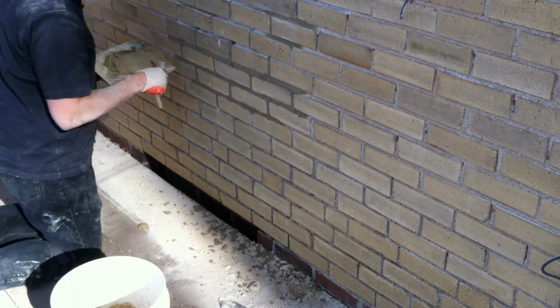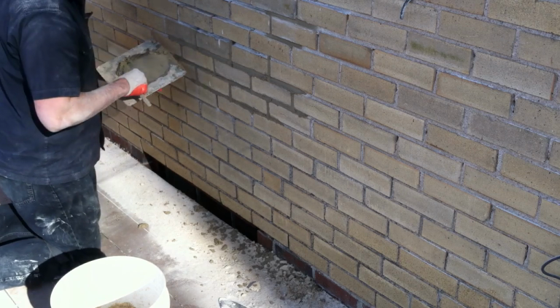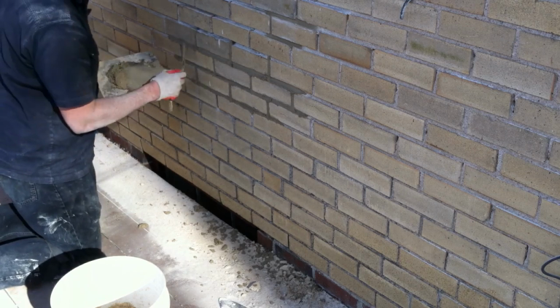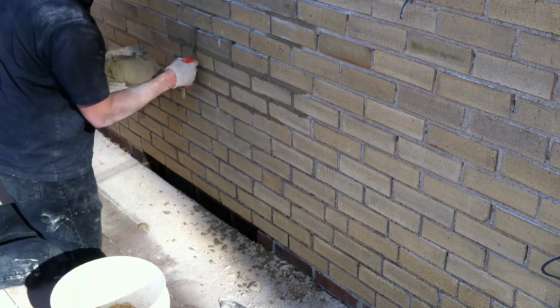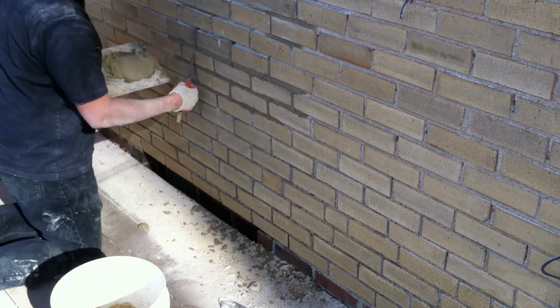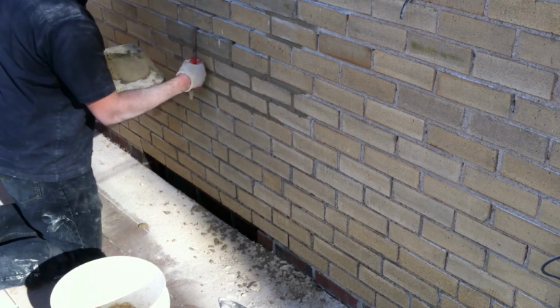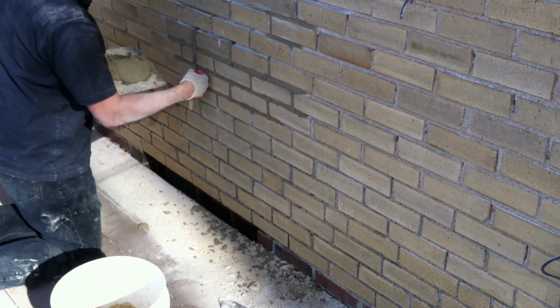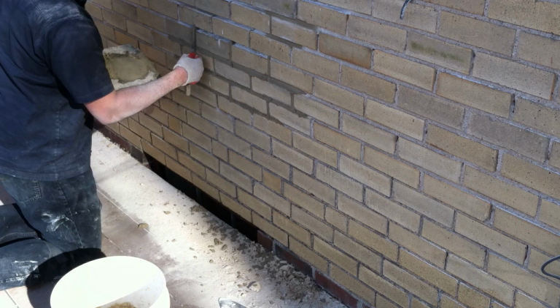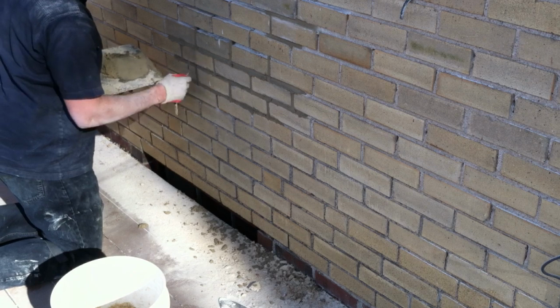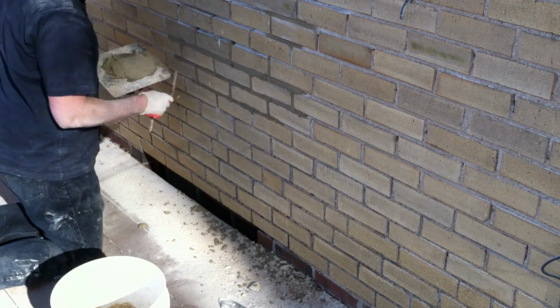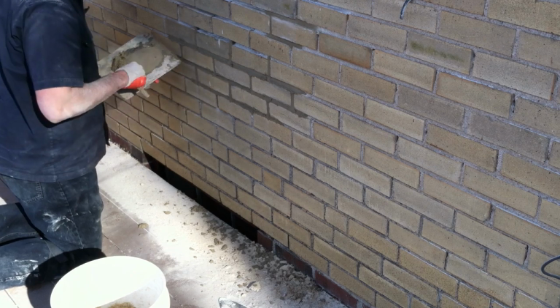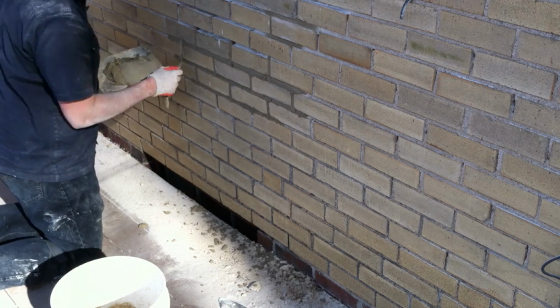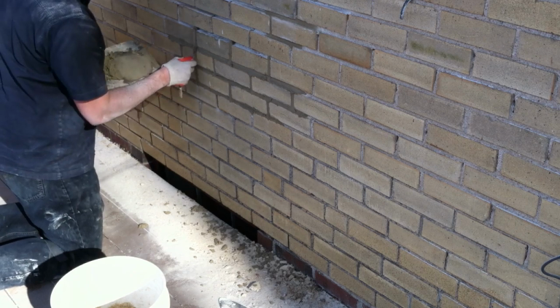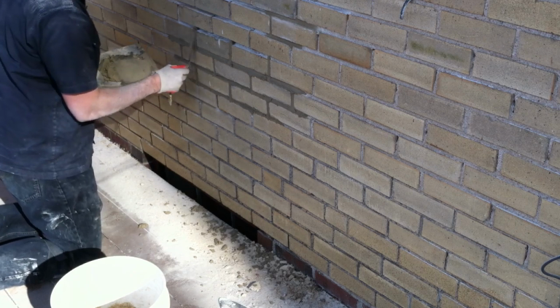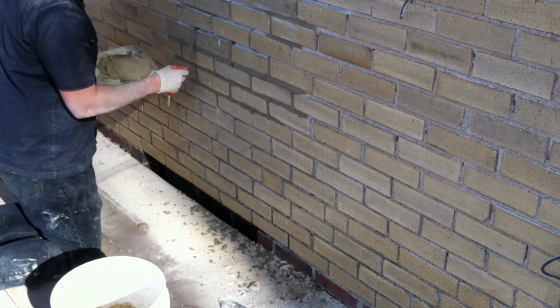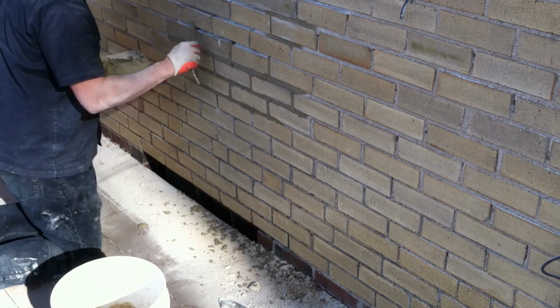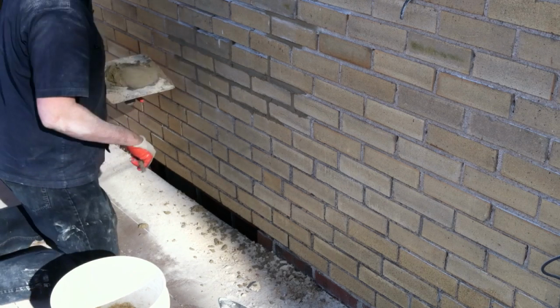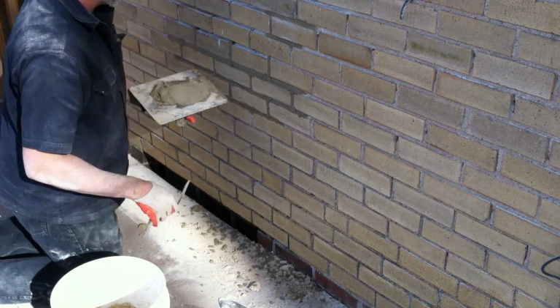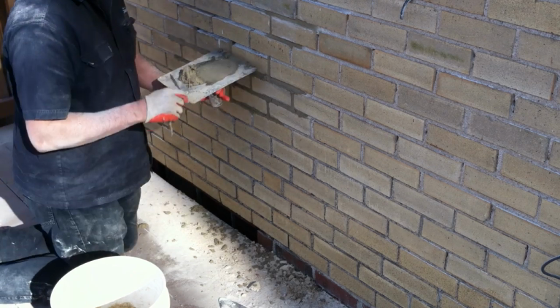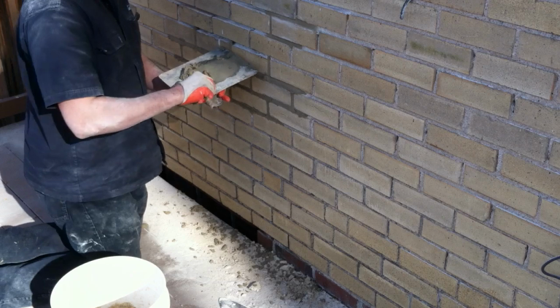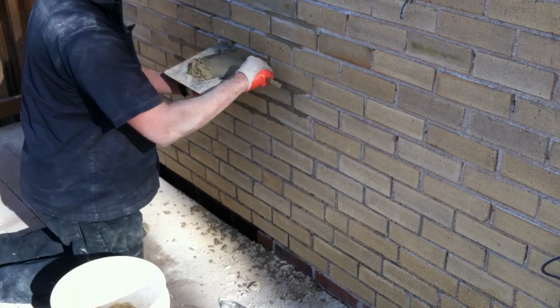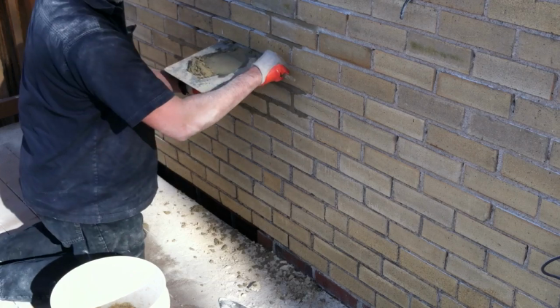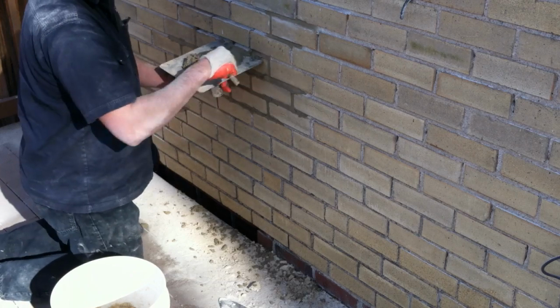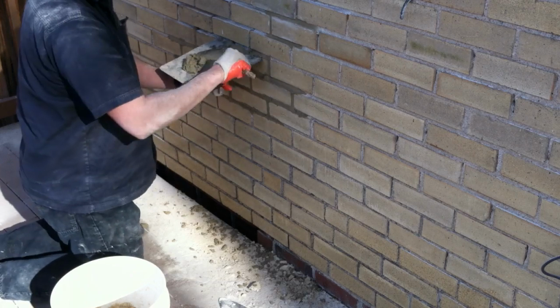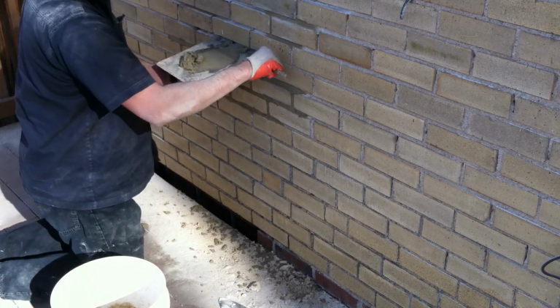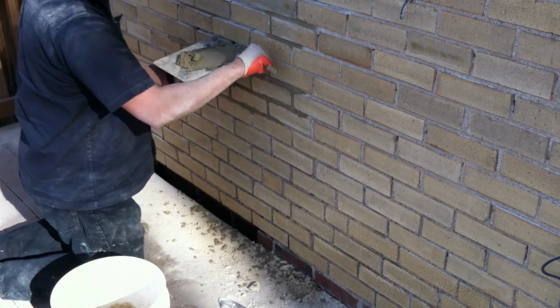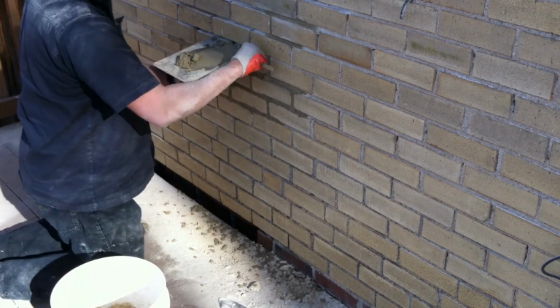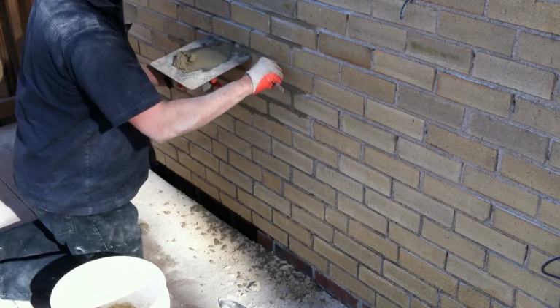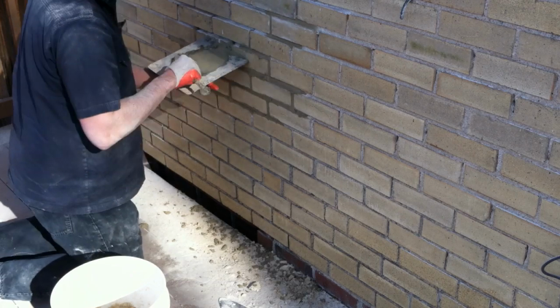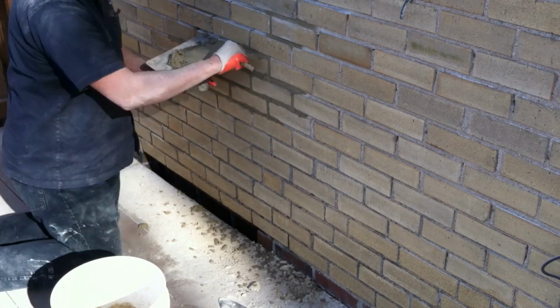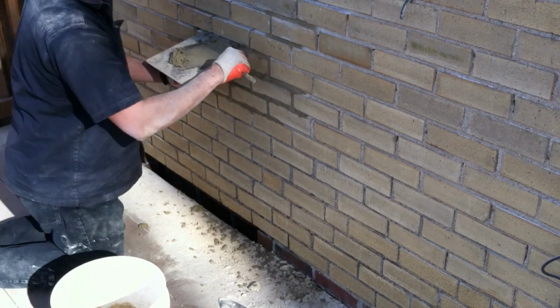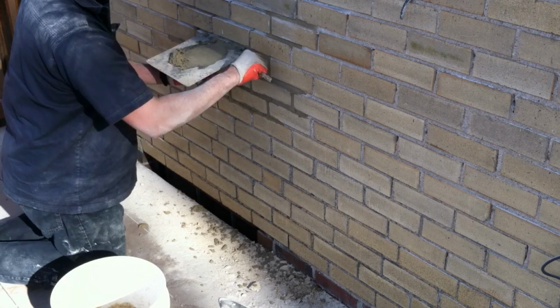Sometimes you've got to turn the tuck pointer at an angle to really make sure you're getting mud in there. You really want to make sure you pack your joints — it's very important. Otherwise they're just going to wear out quicker, and if the house shifts at all they're going to pop.